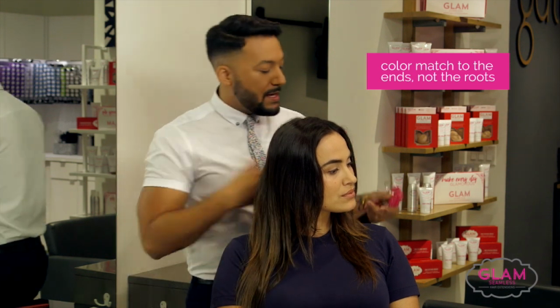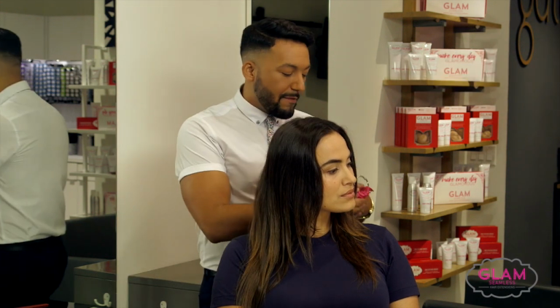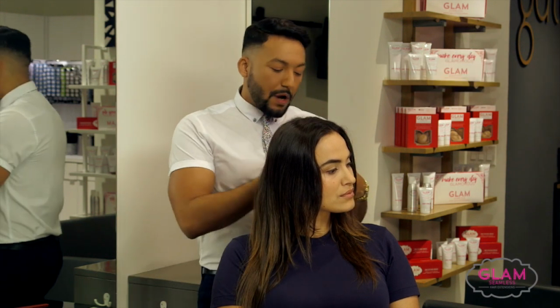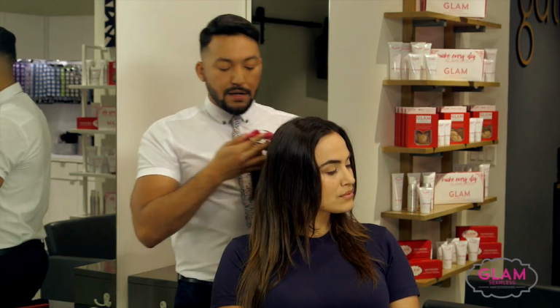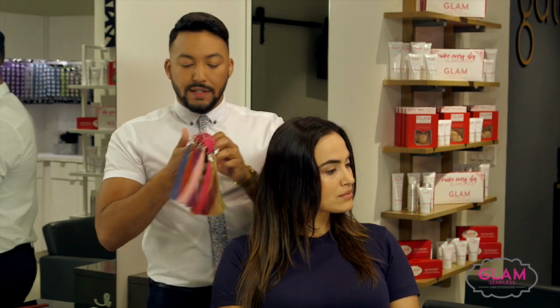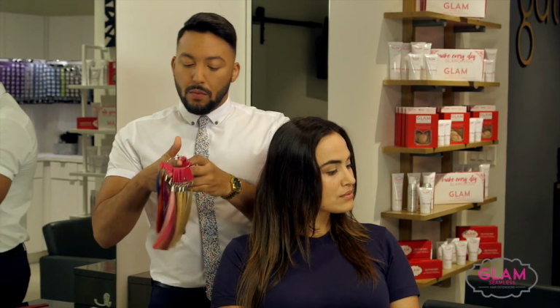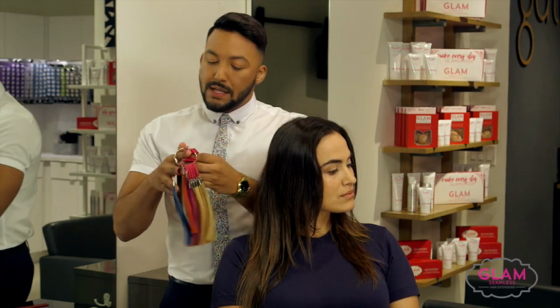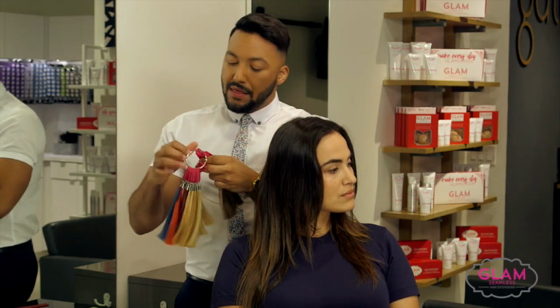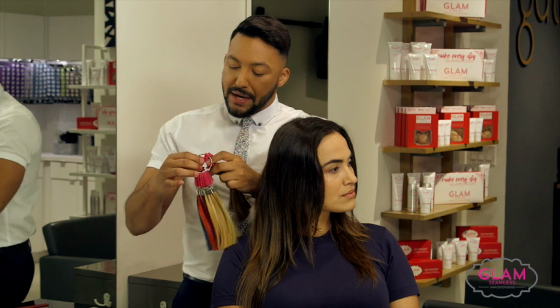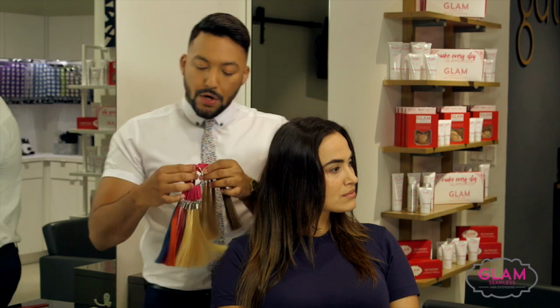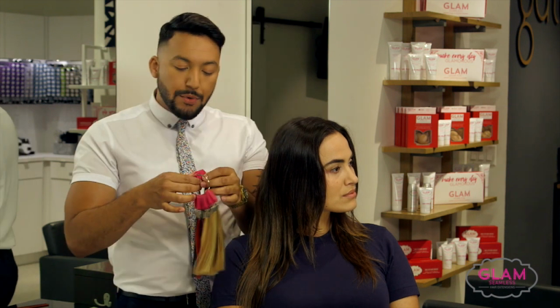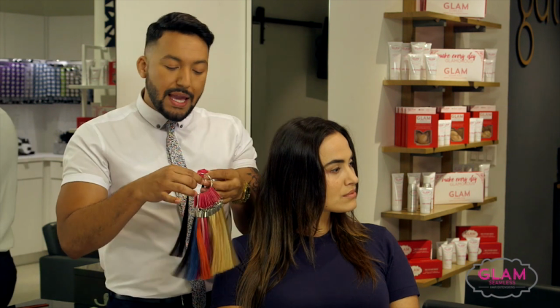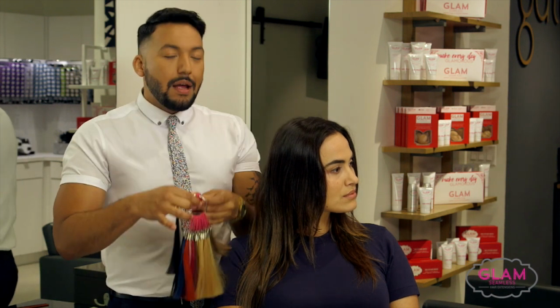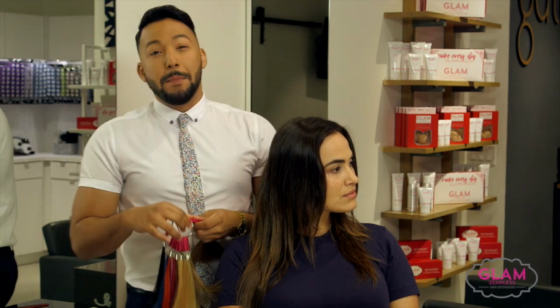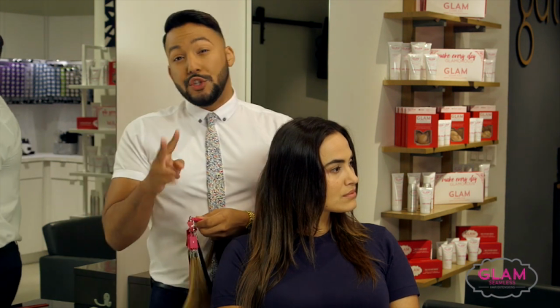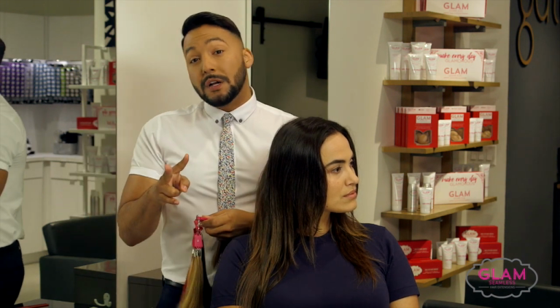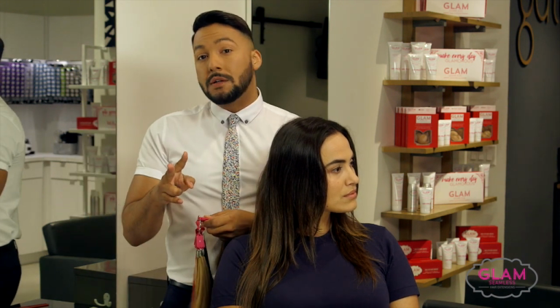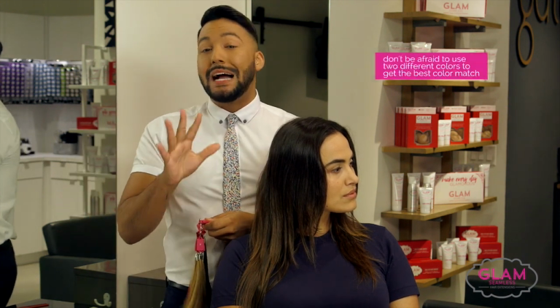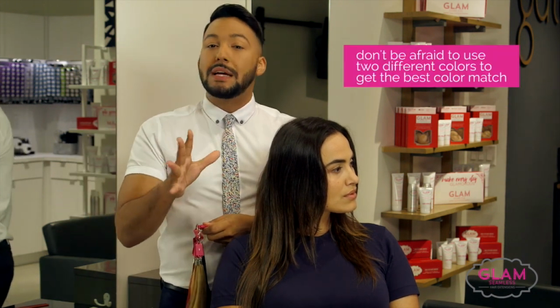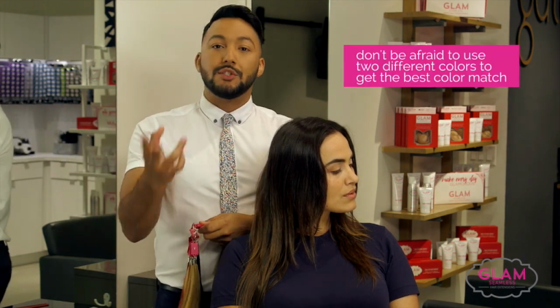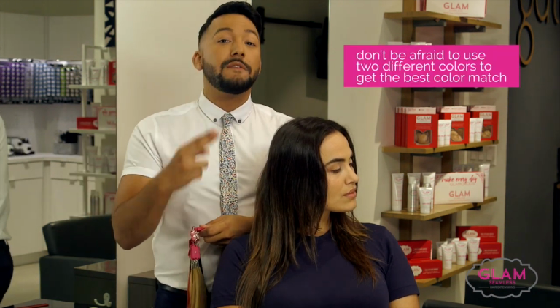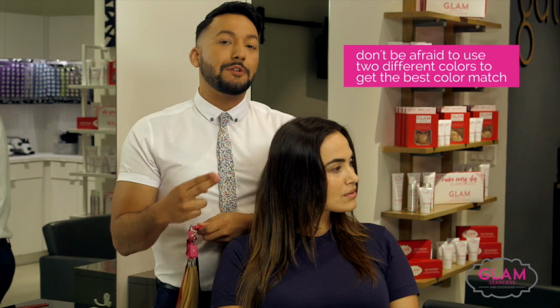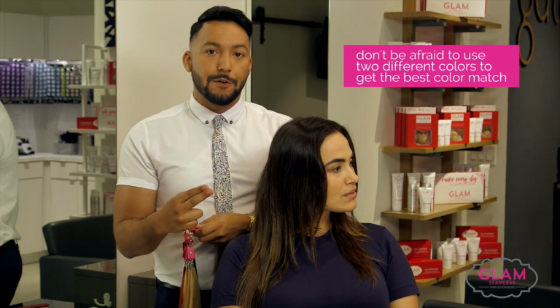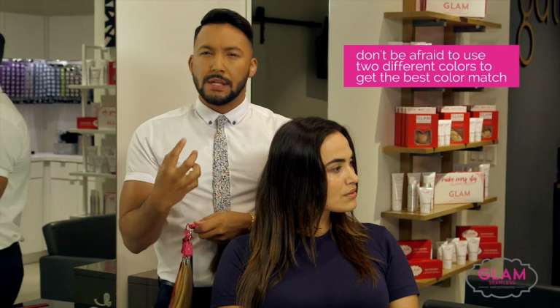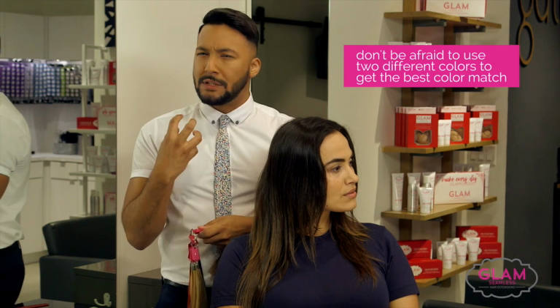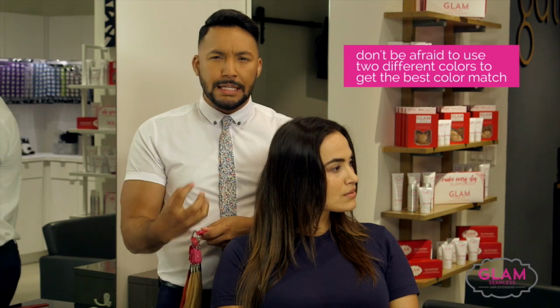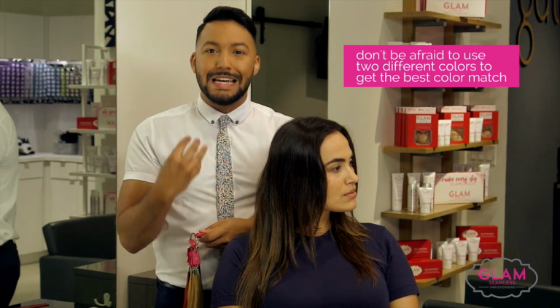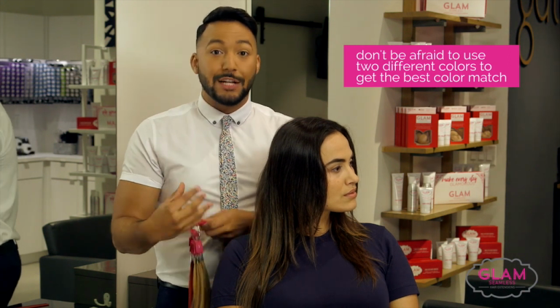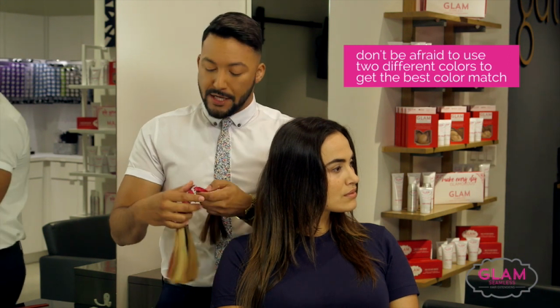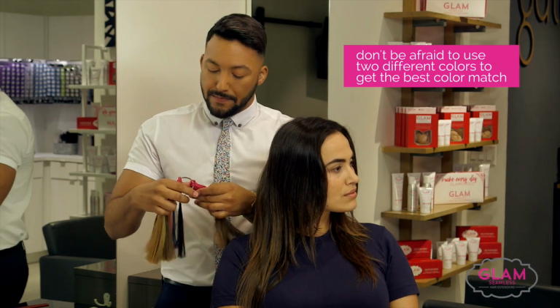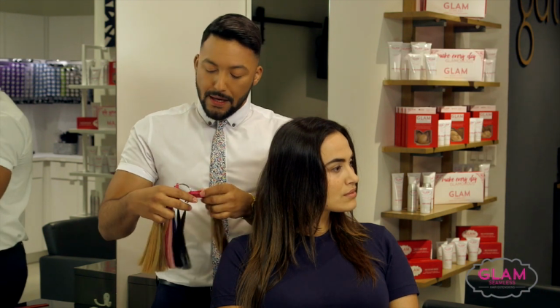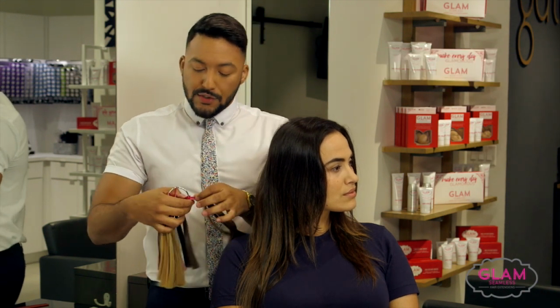I've already looked at what's going to be the best for her and we're looking at about two different colors. I really like to mix two different colors together to get a seamless, natural finish.